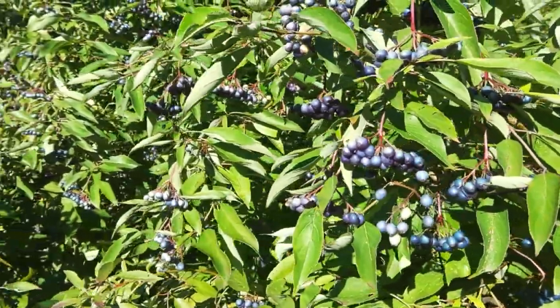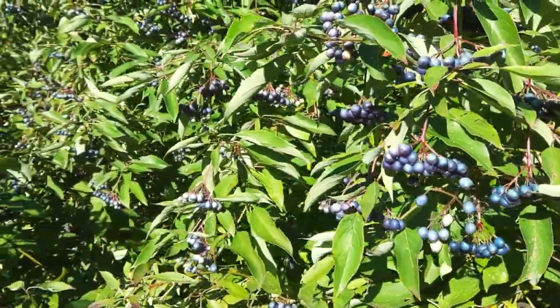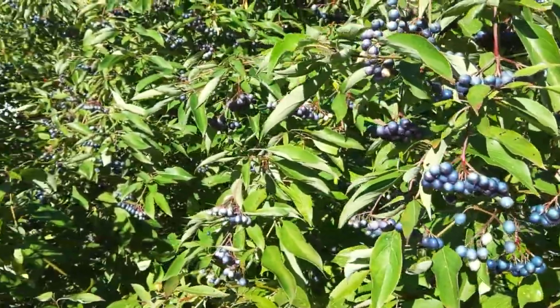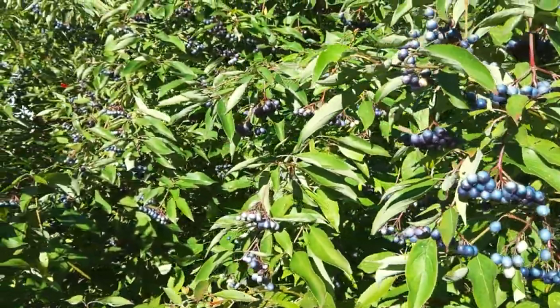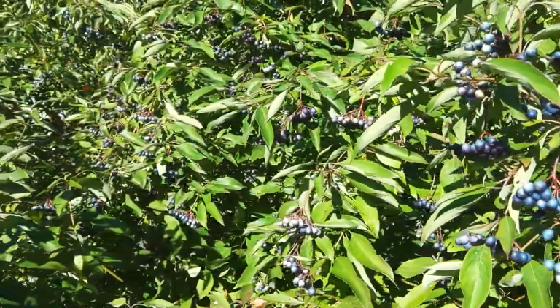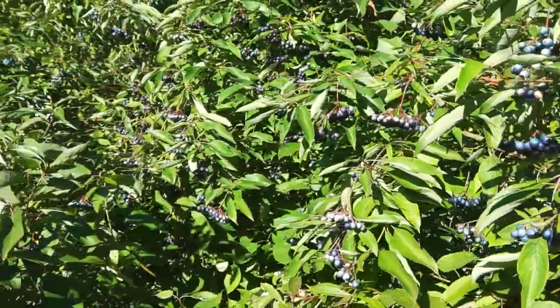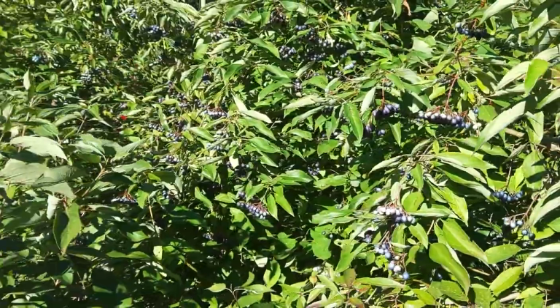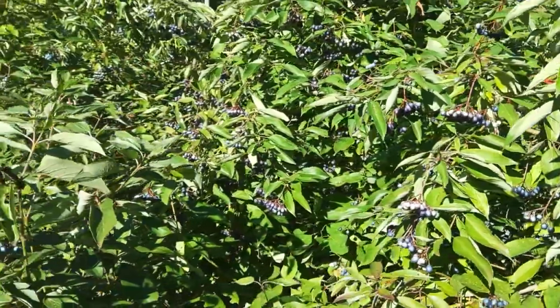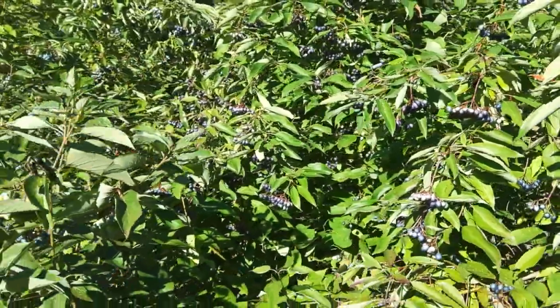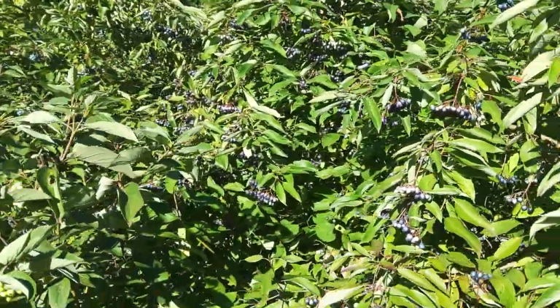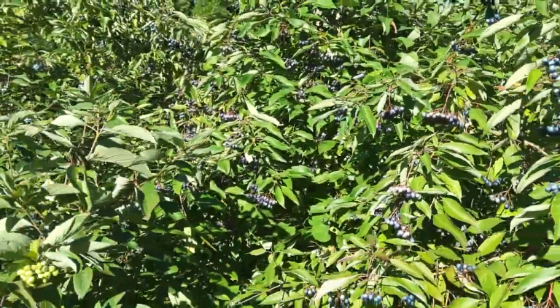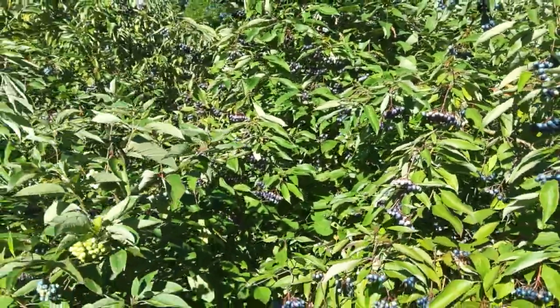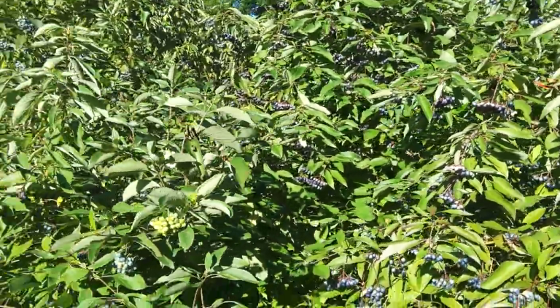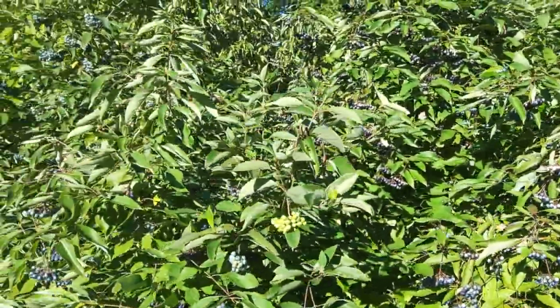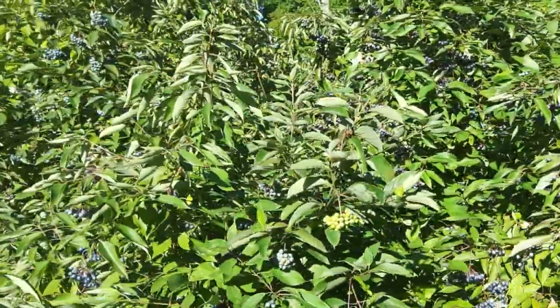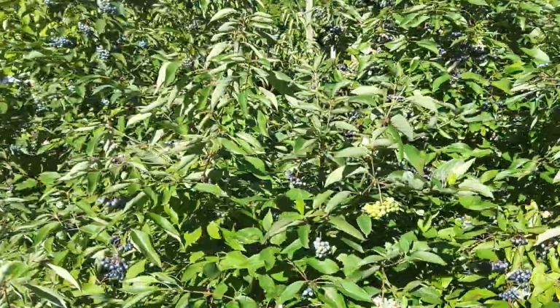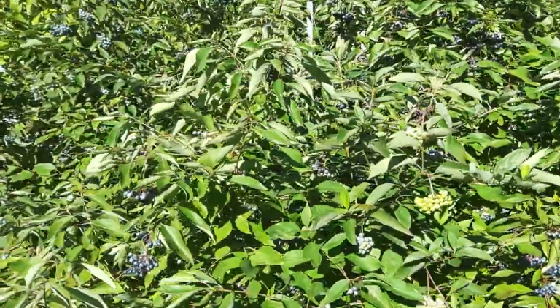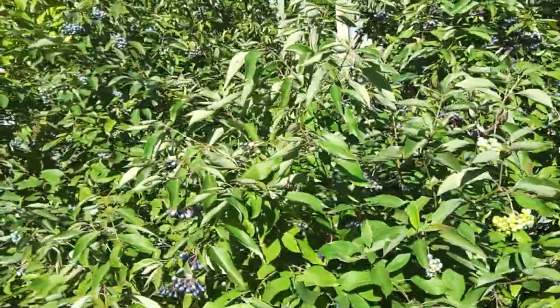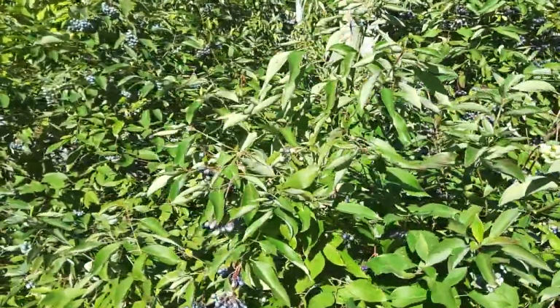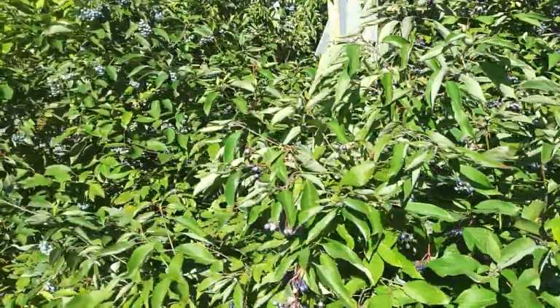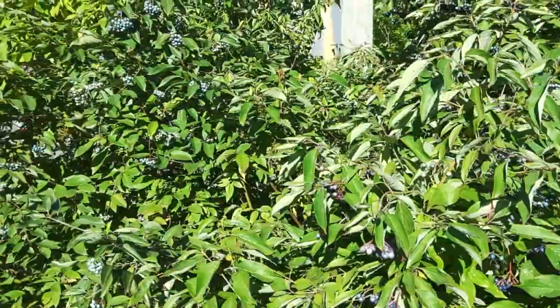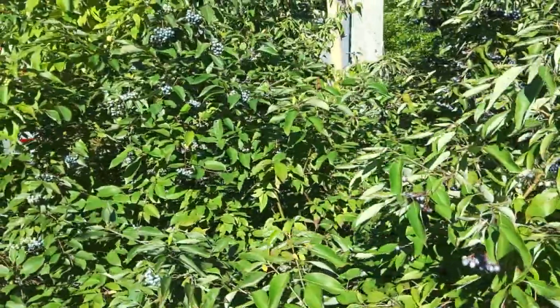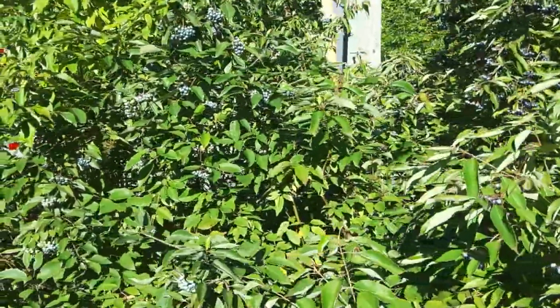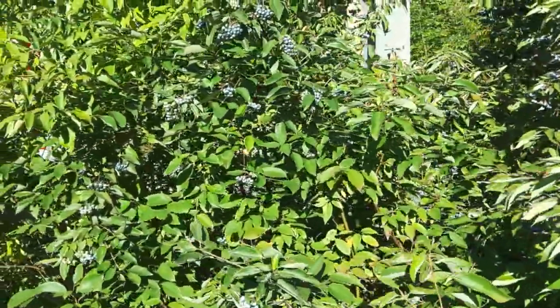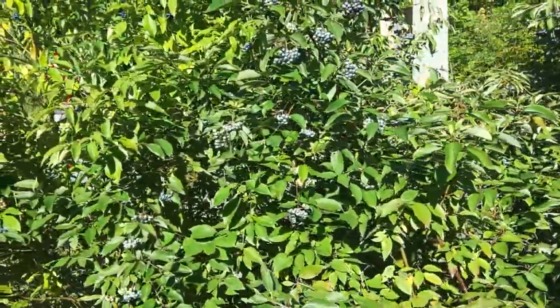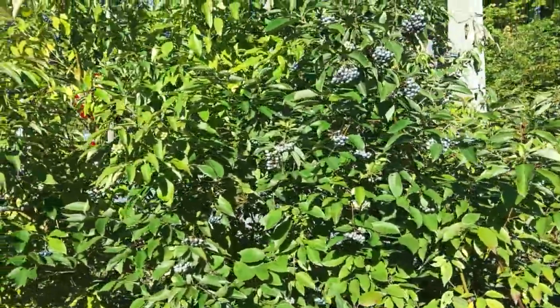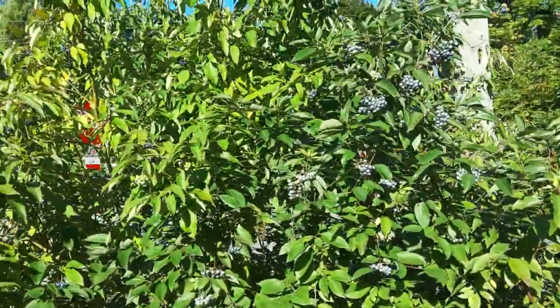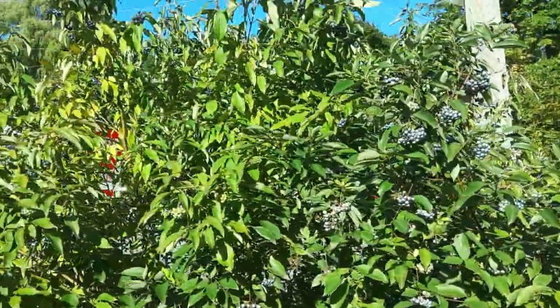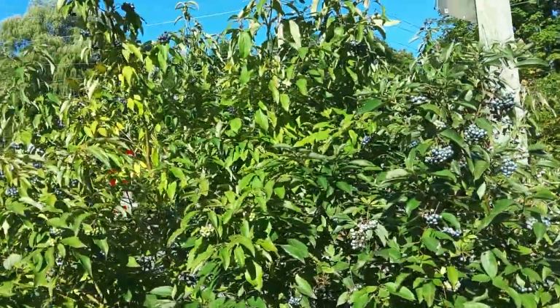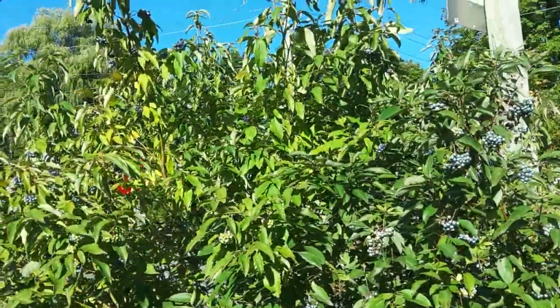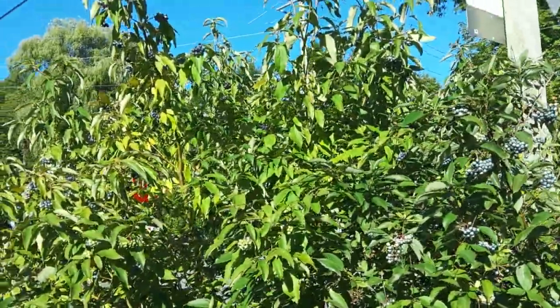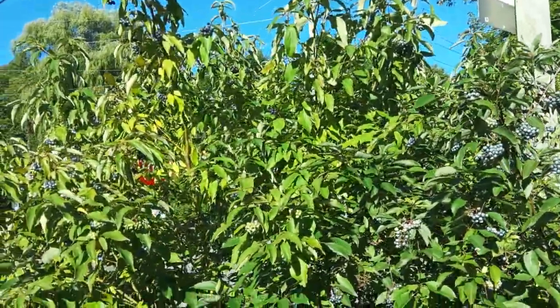Birds love them. It's a great shrub. It grows about 10 to 15 feet tall. This one is about maxed out — it's about as big as it will get, and equally as wide.